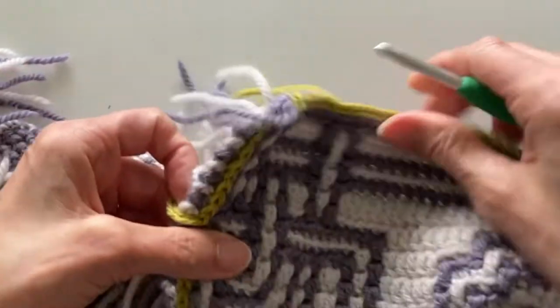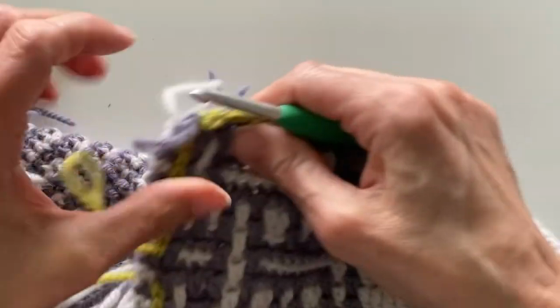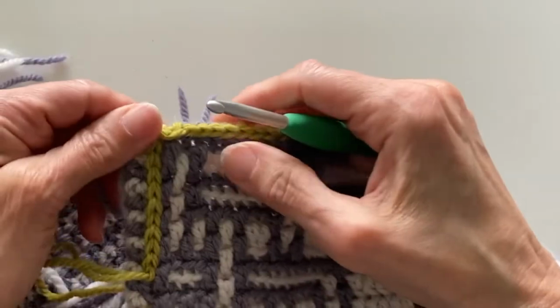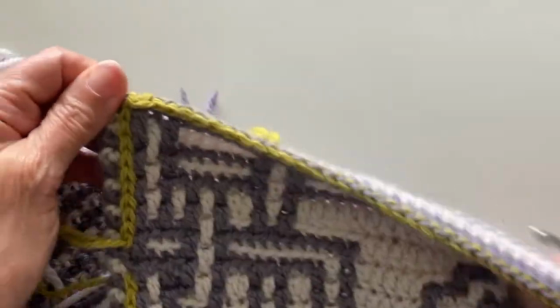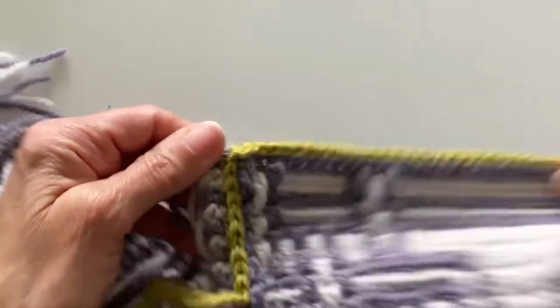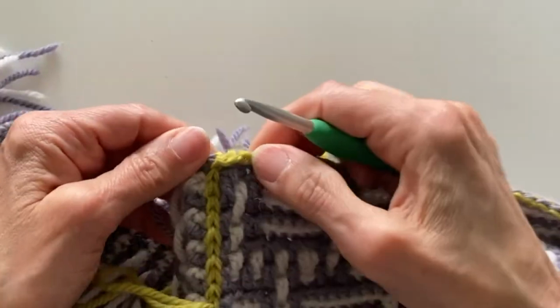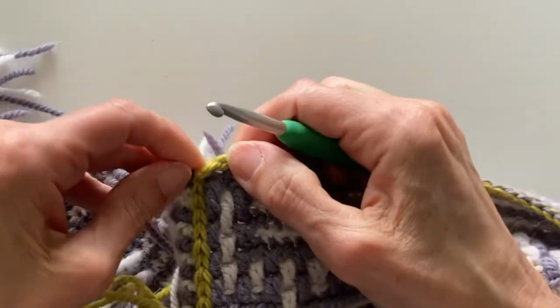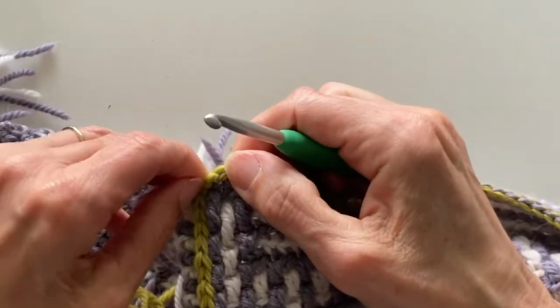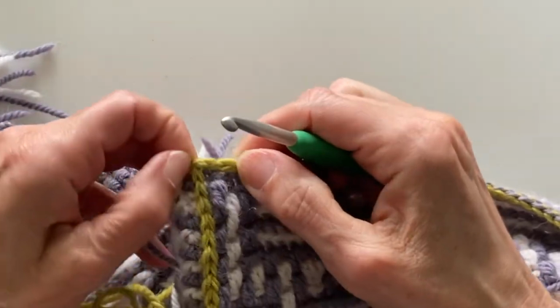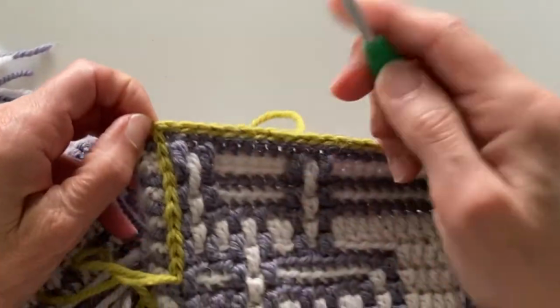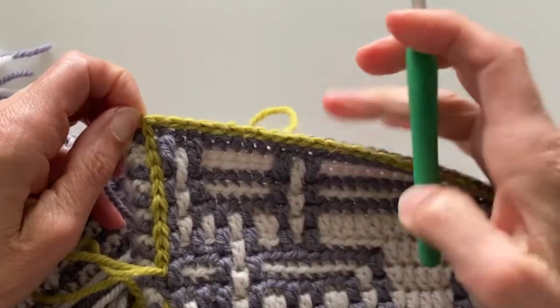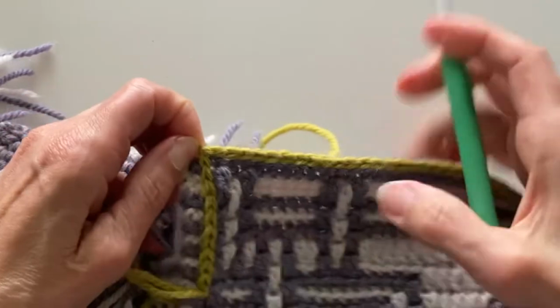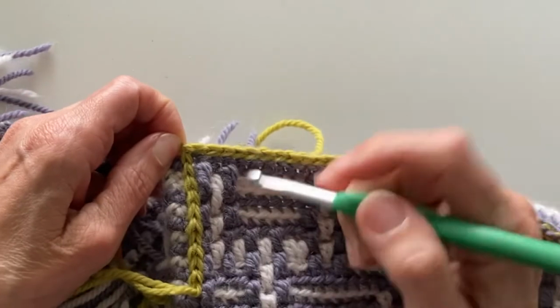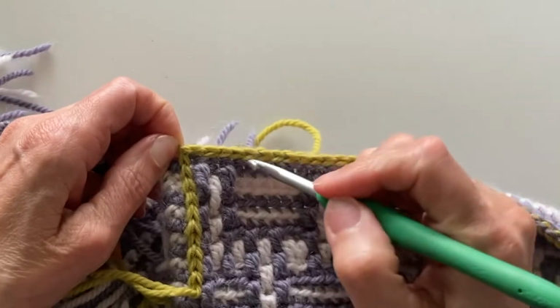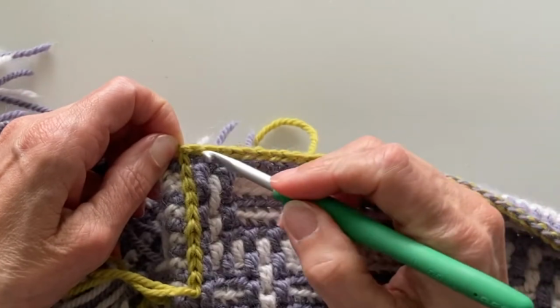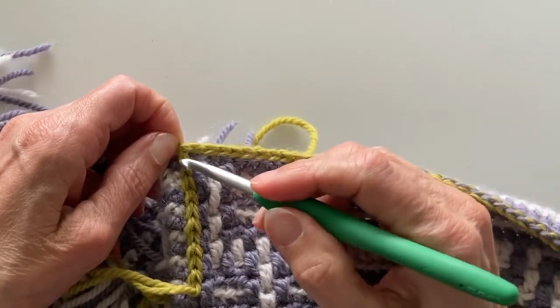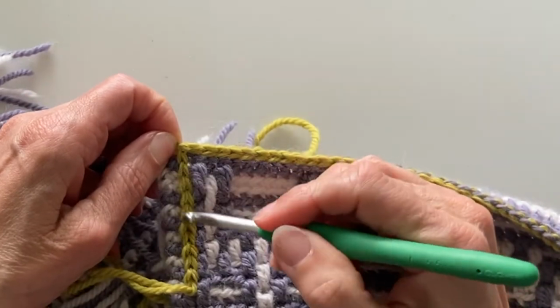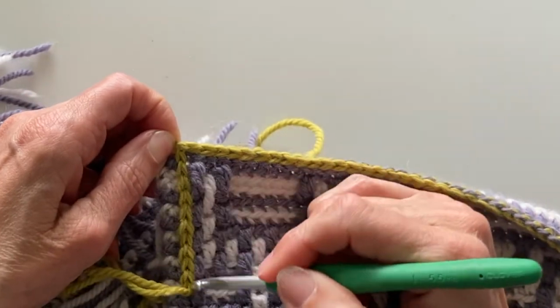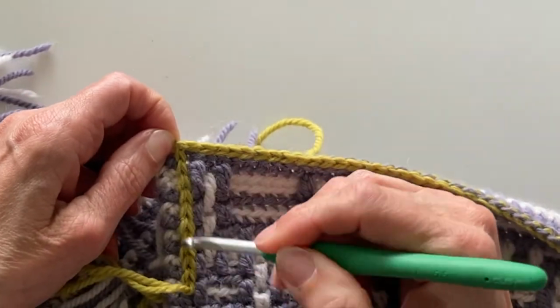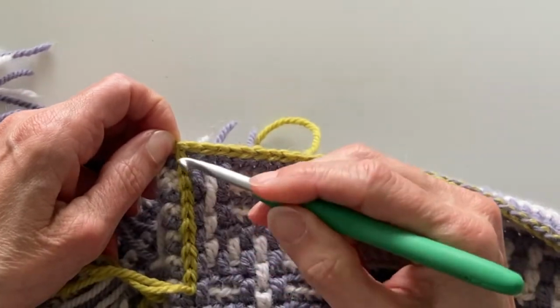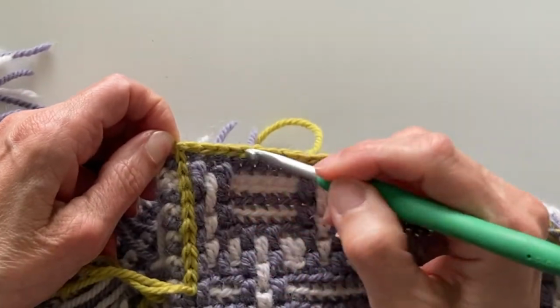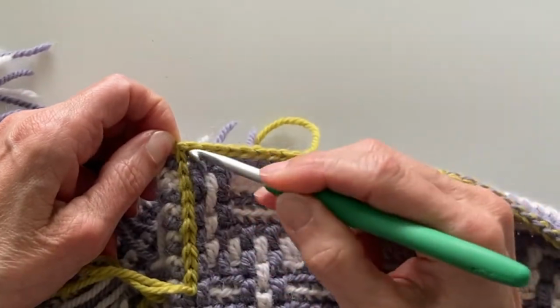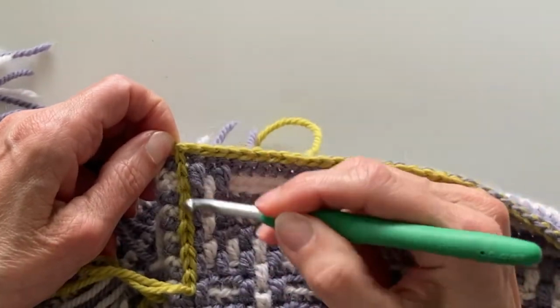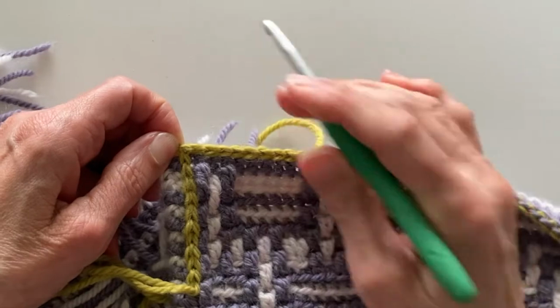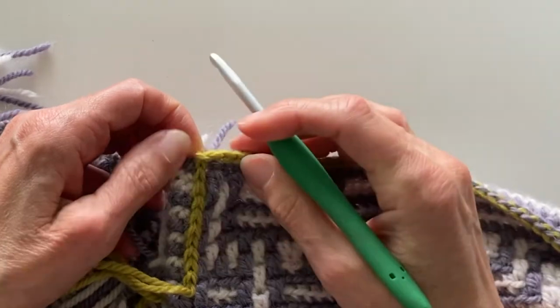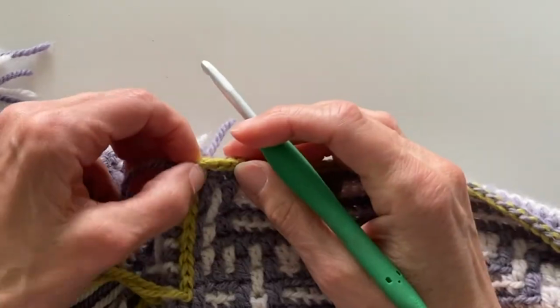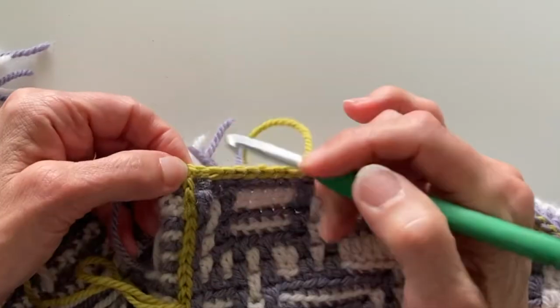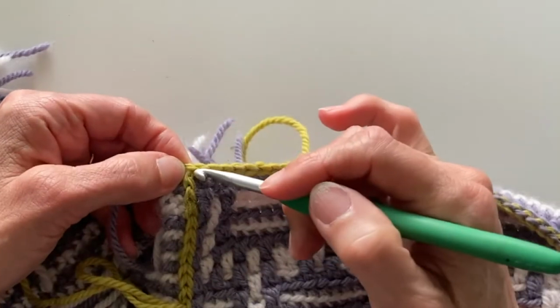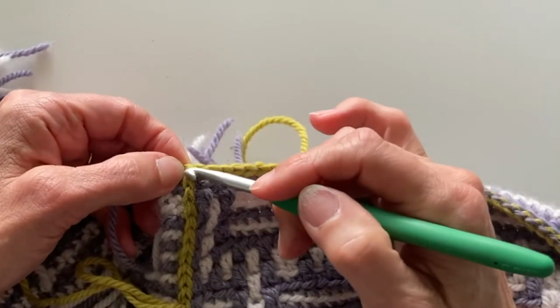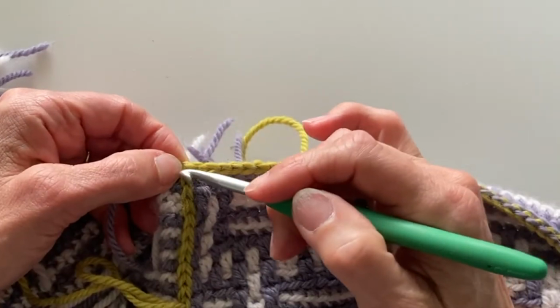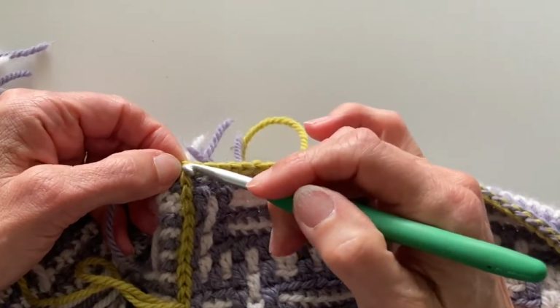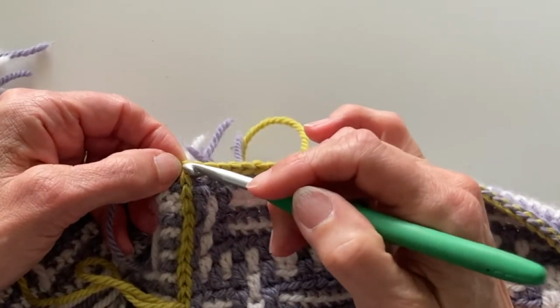Let's have a look at how sharp the corner is. This is what we're looking for in our corner — a nice sharp corner — because when we come to do the first row of our border we want that corner to be nice and sharp.